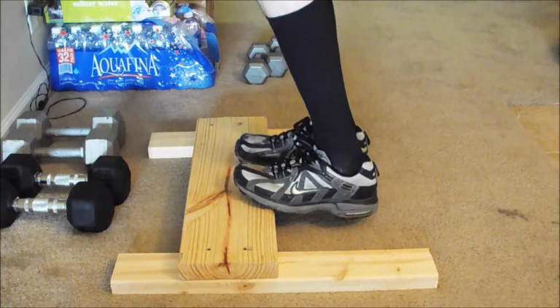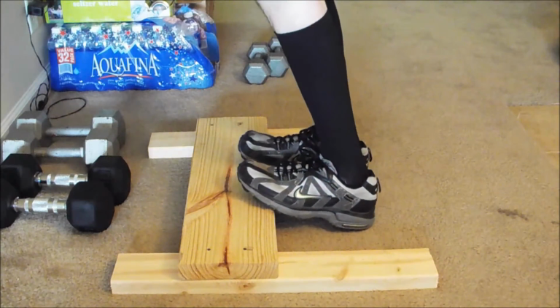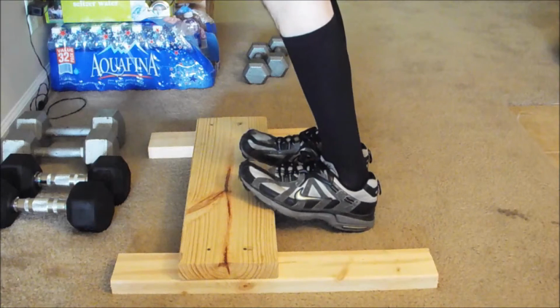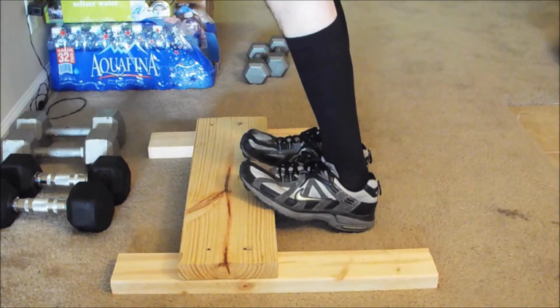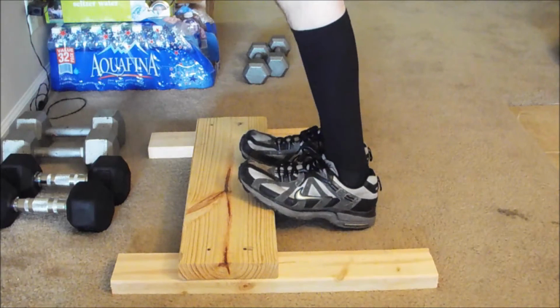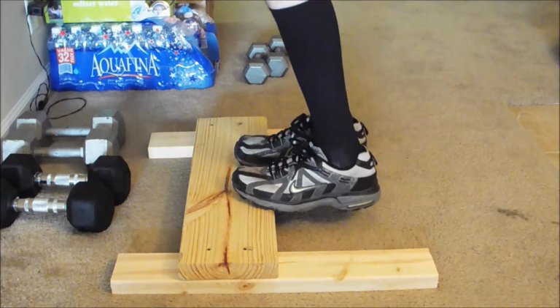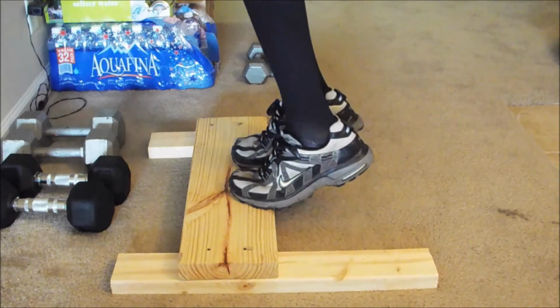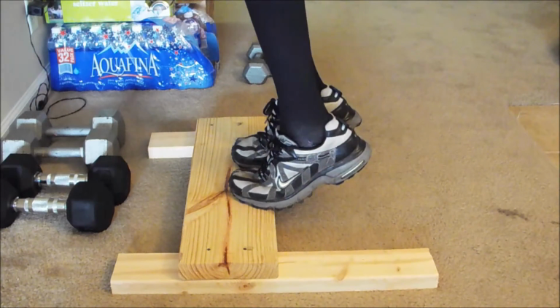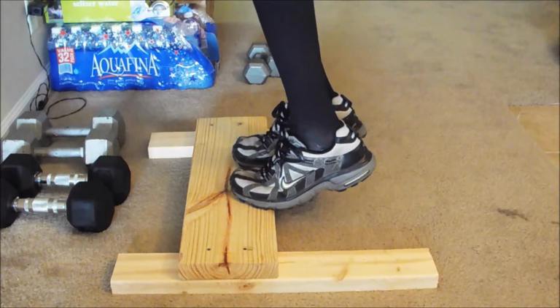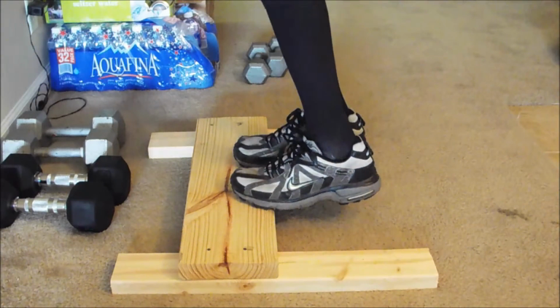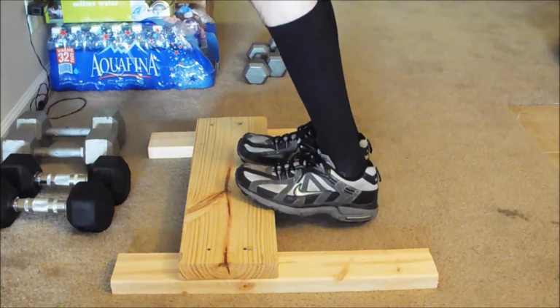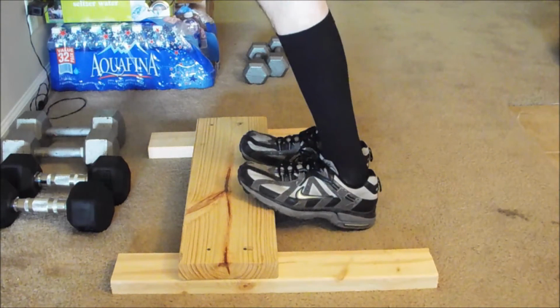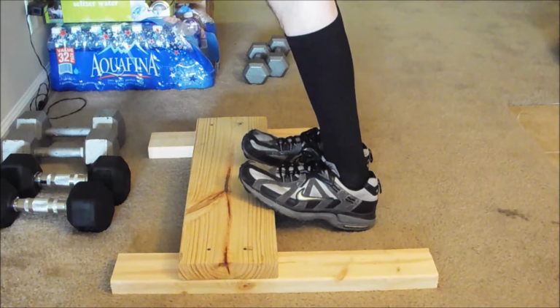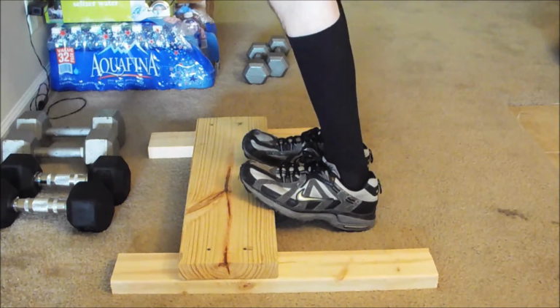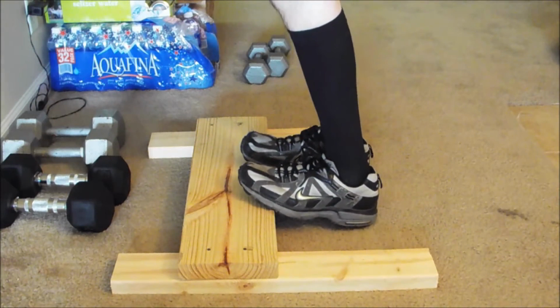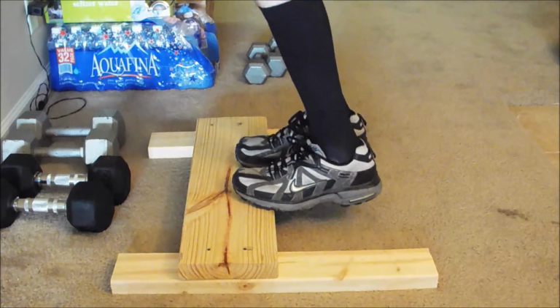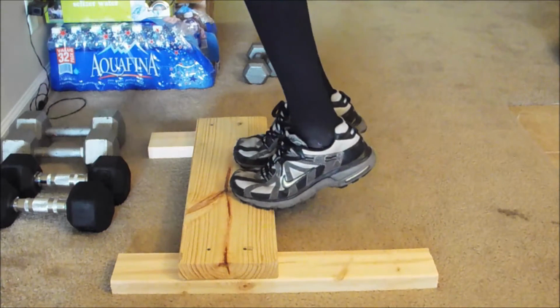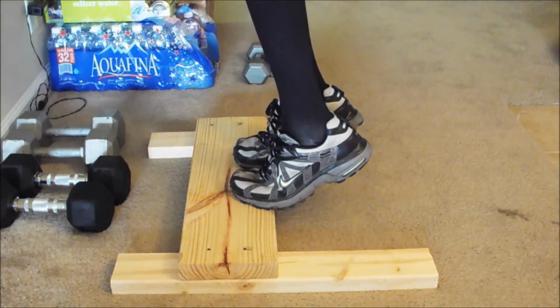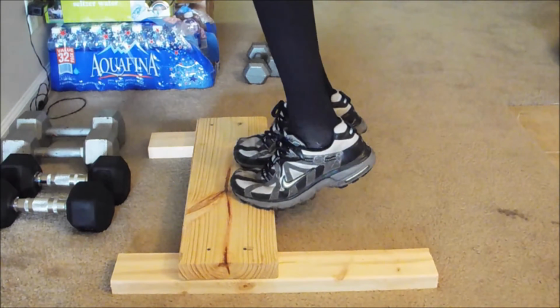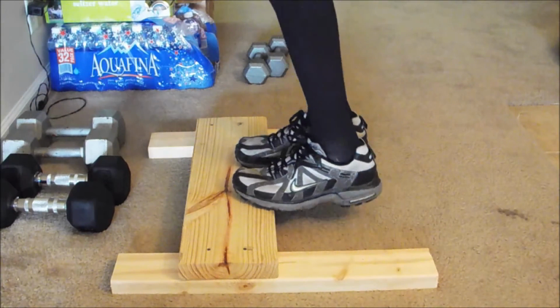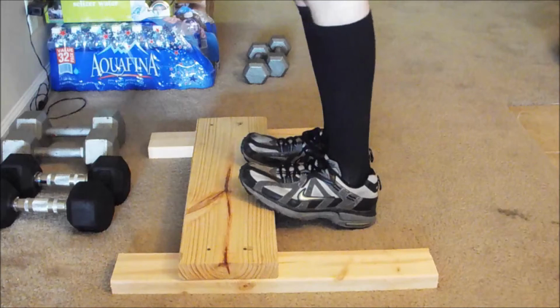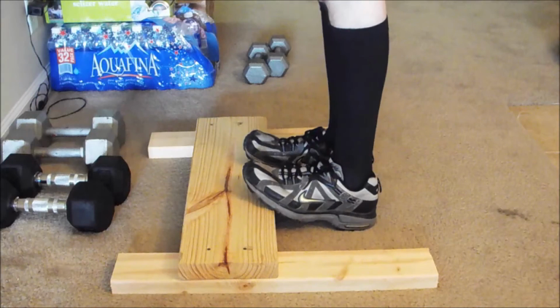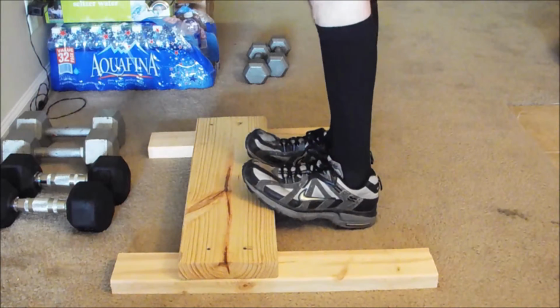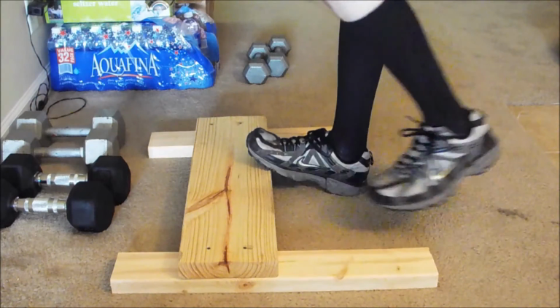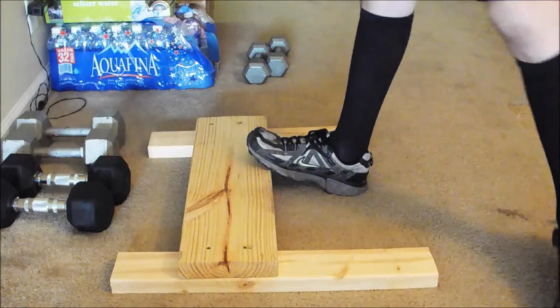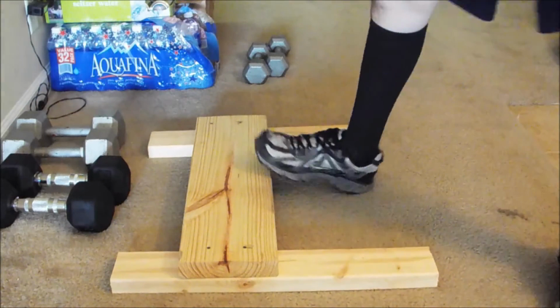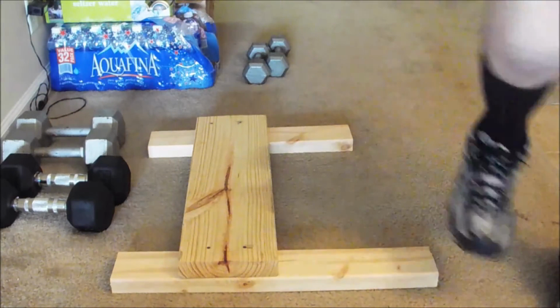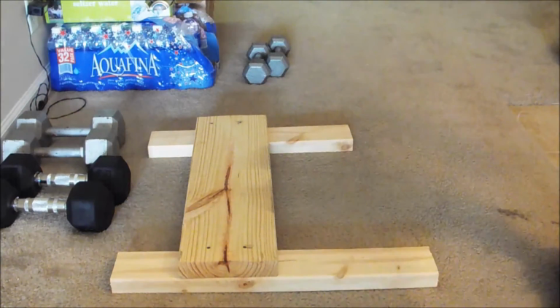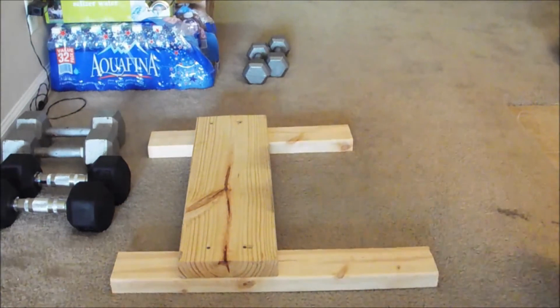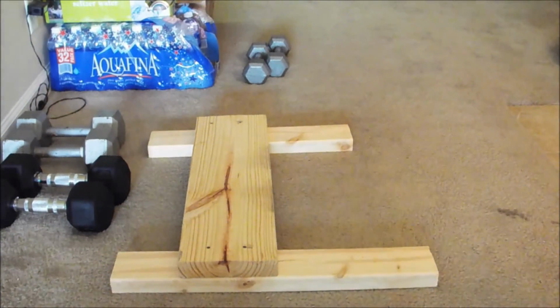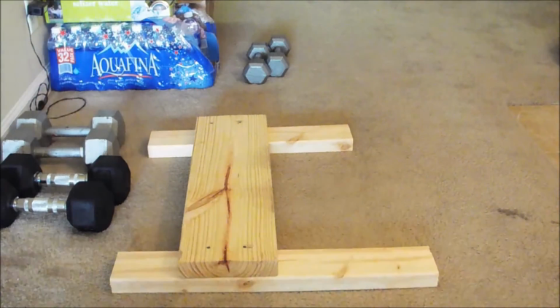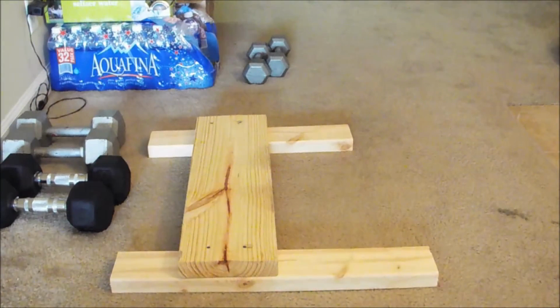So you get the idea — do the exercises and you will feel it afterwards. Good luck, and I'll see you later.